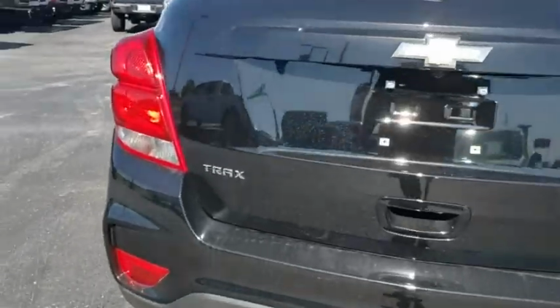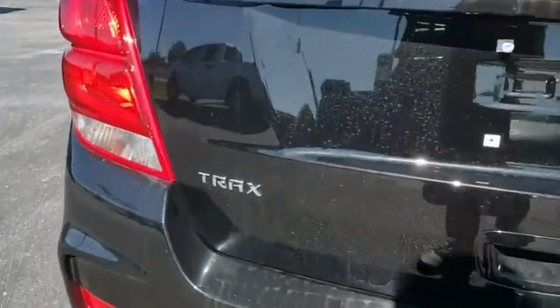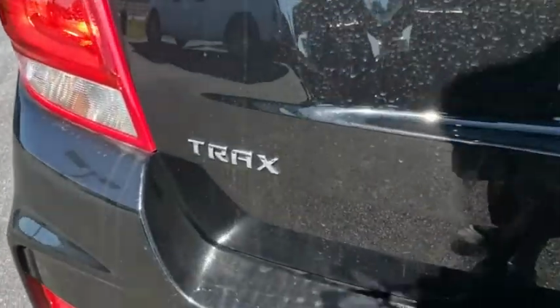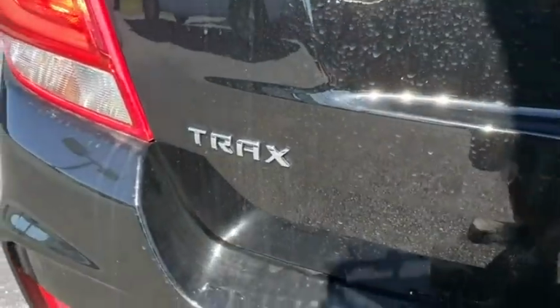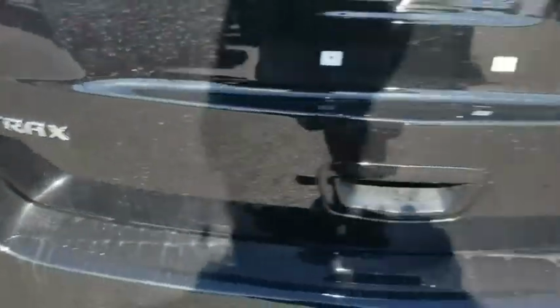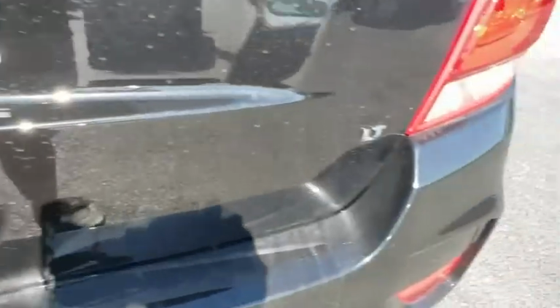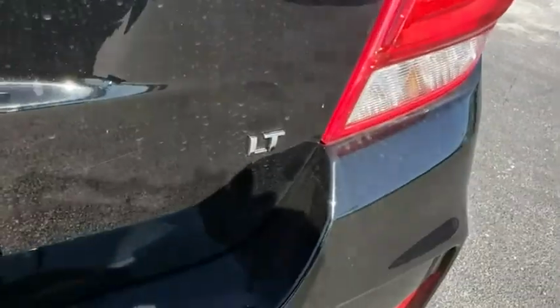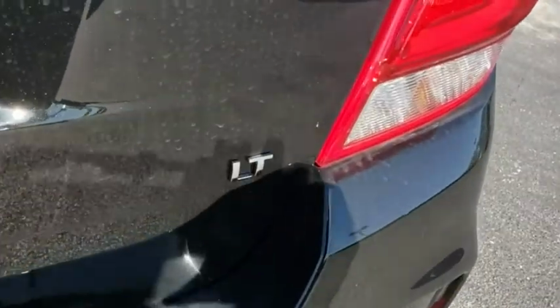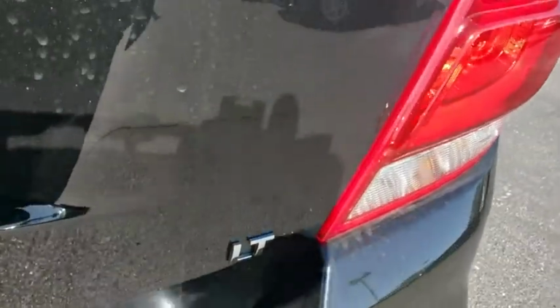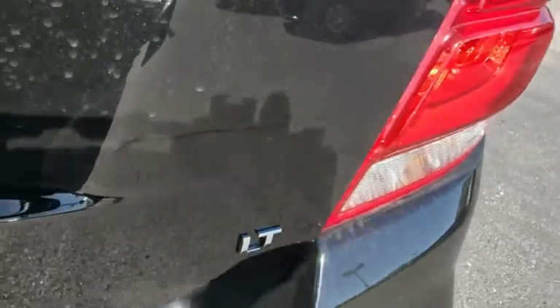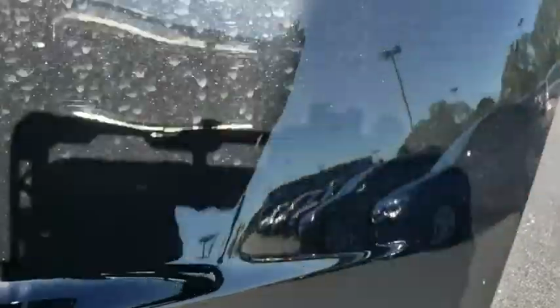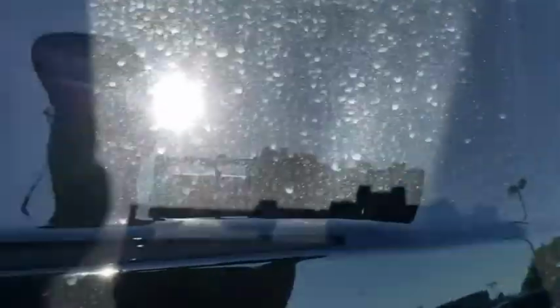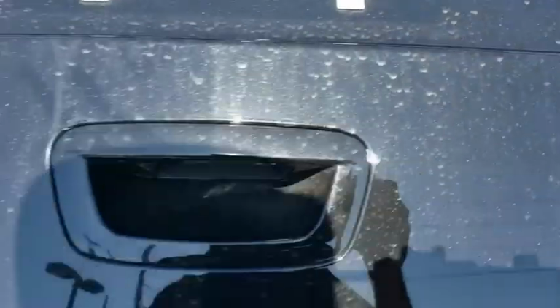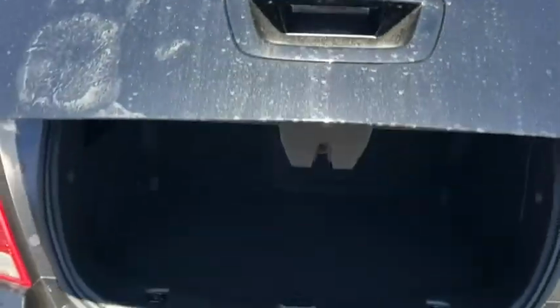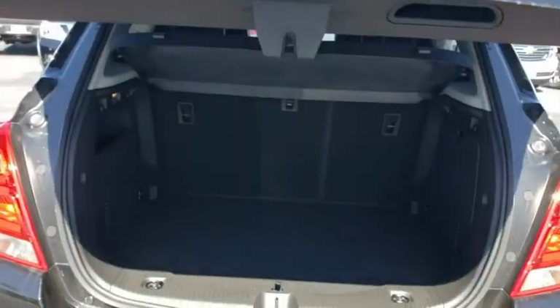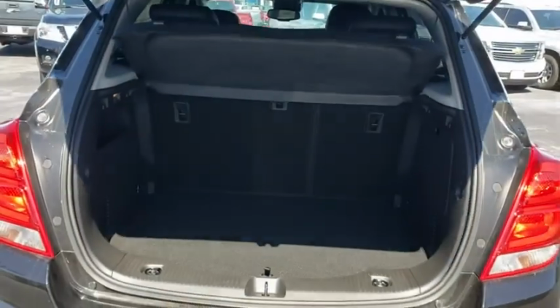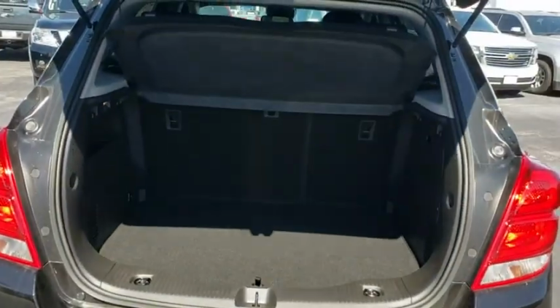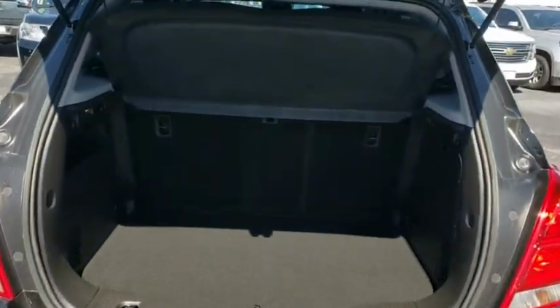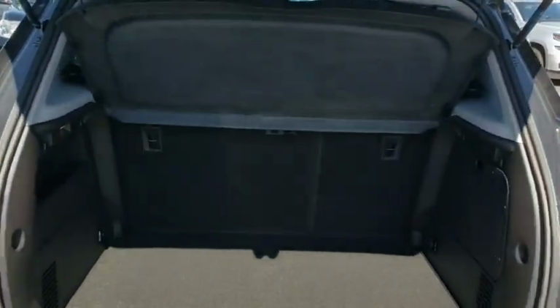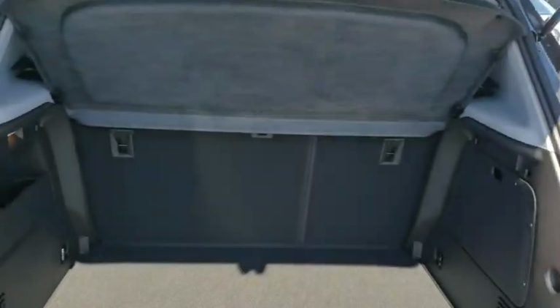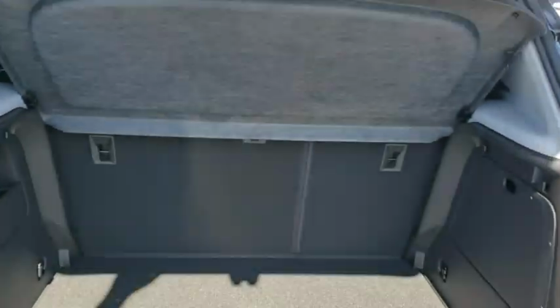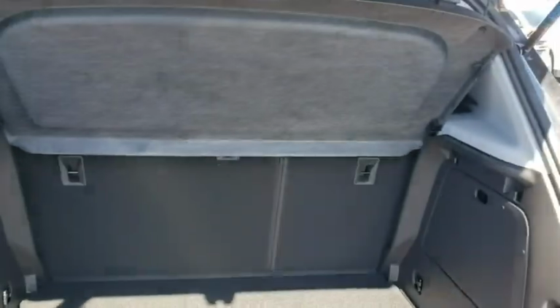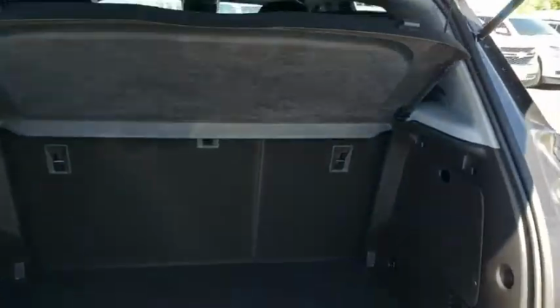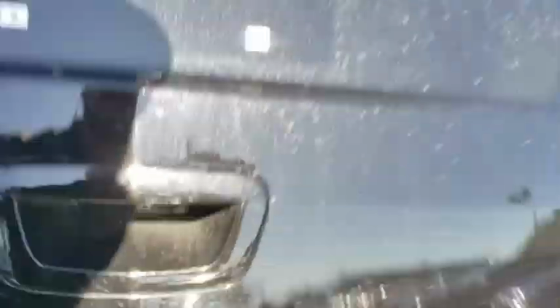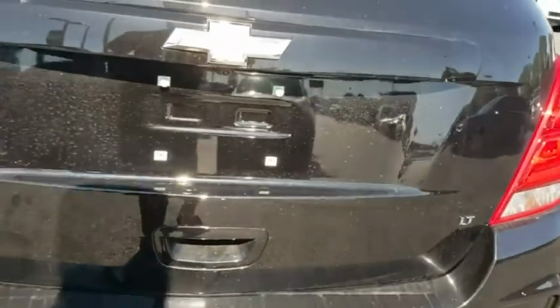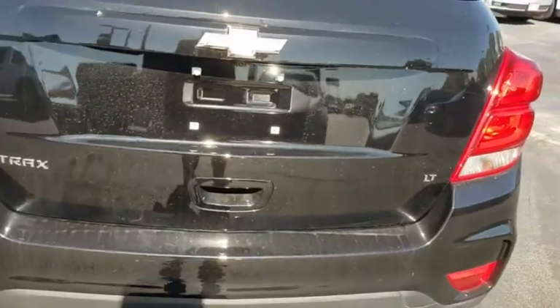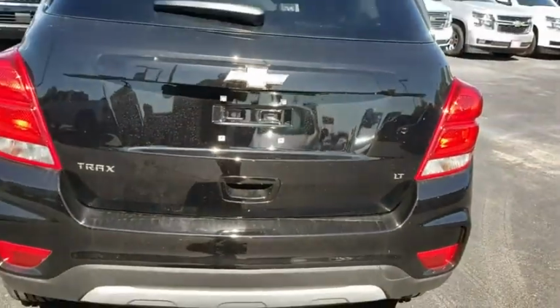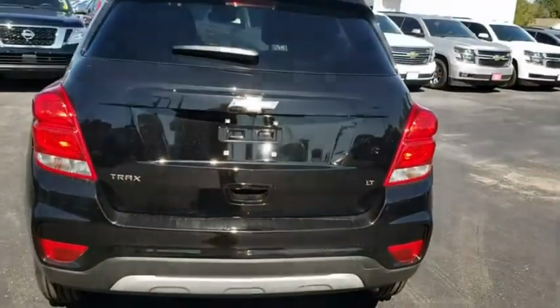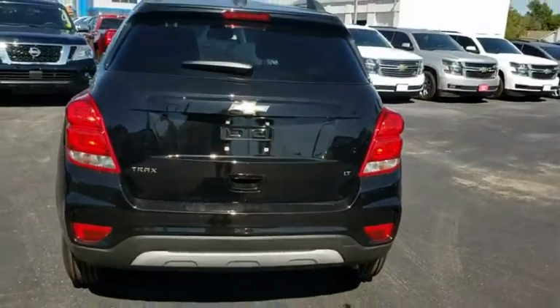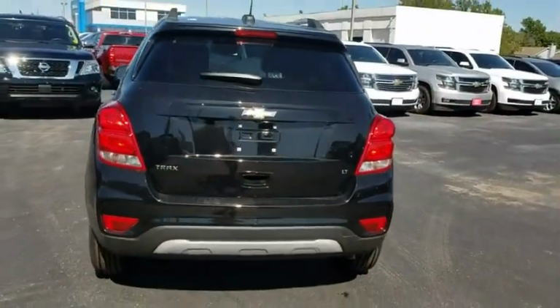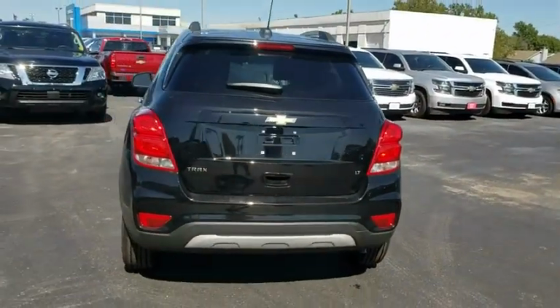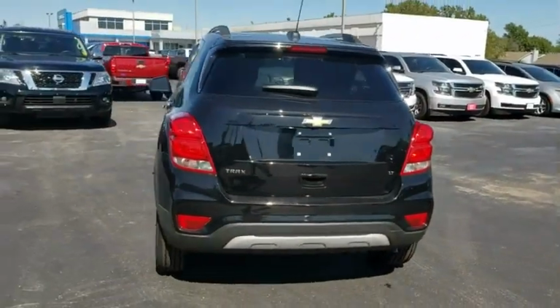Bluetooth, power steering, adjustable steering wheel, floor mats, keyless start, cruise control, aluminum wheels, AM FM stereo radio, rear defrost, front wheel drive, MP3 player, passenger airbag.